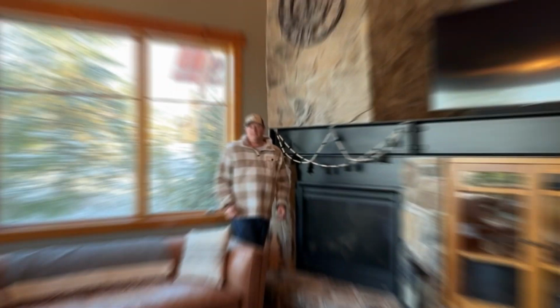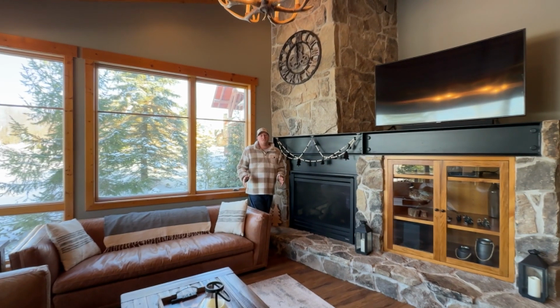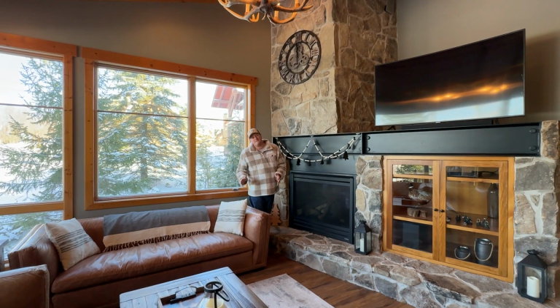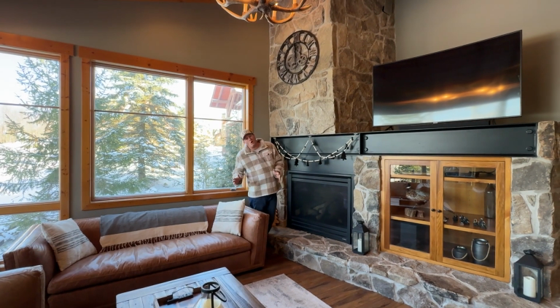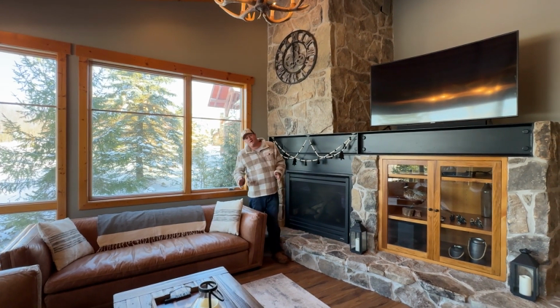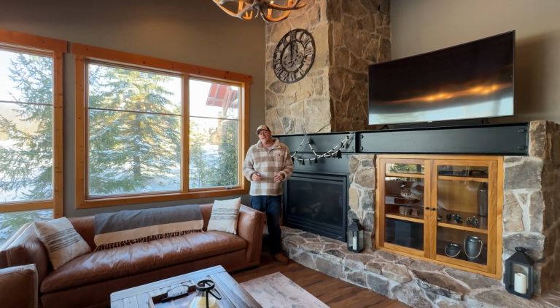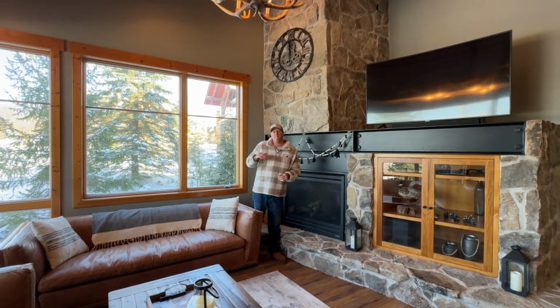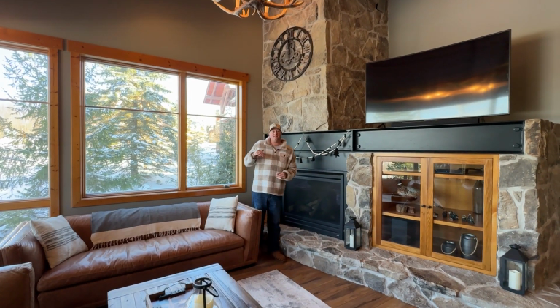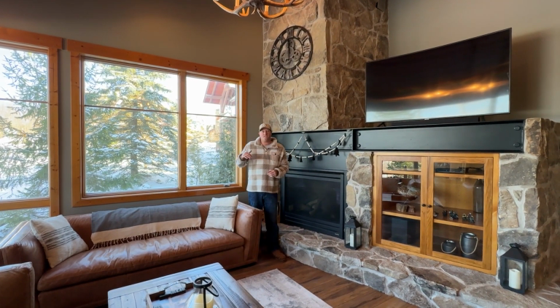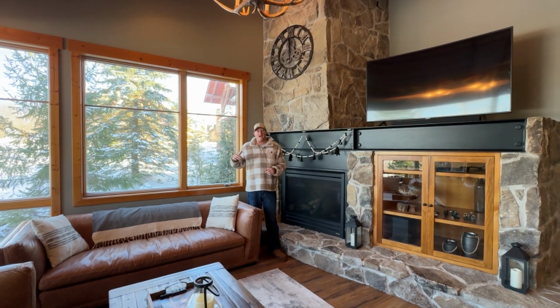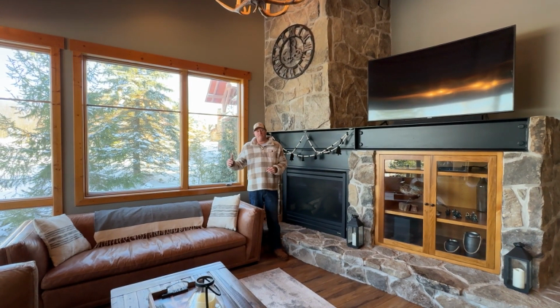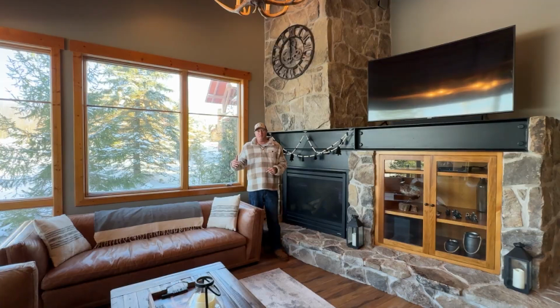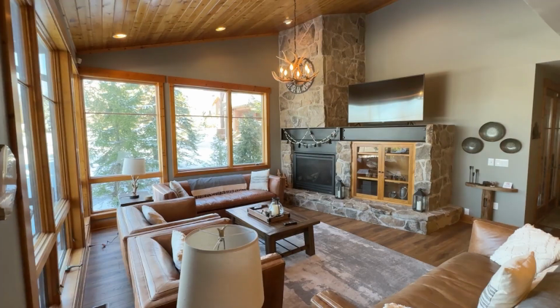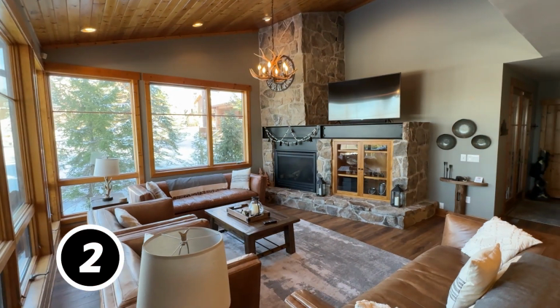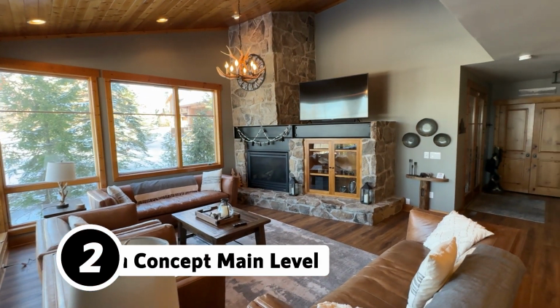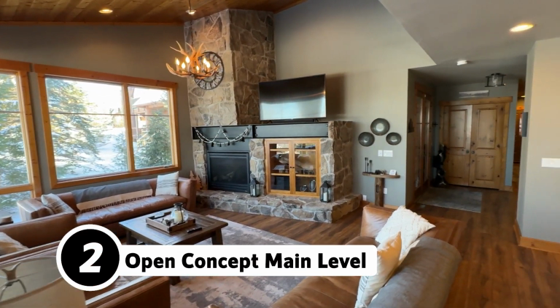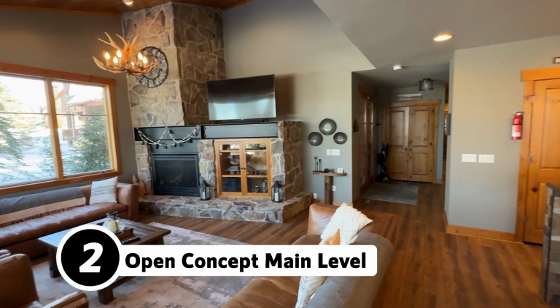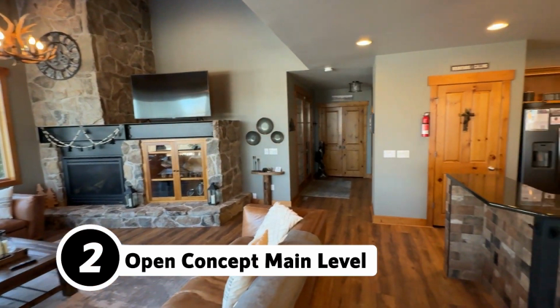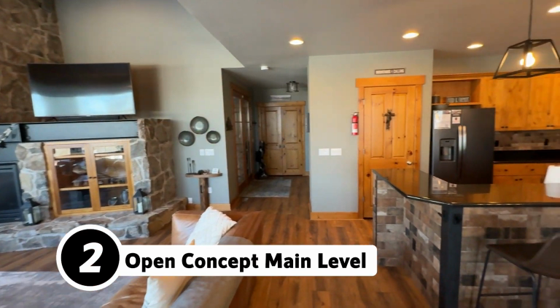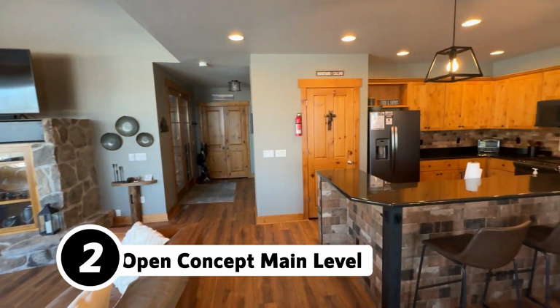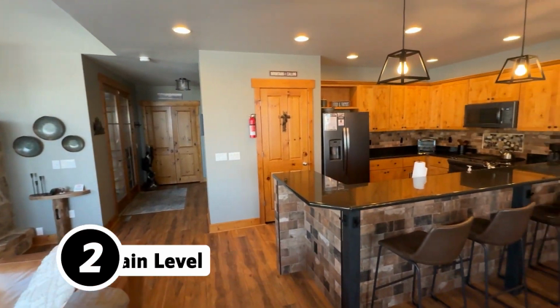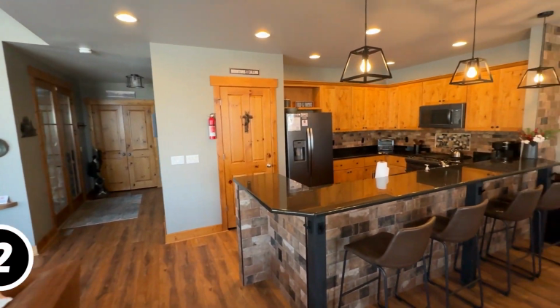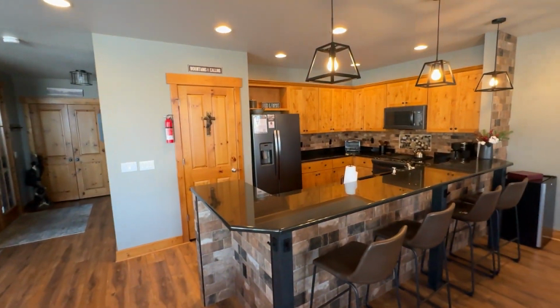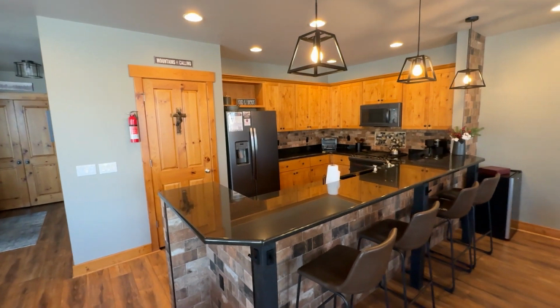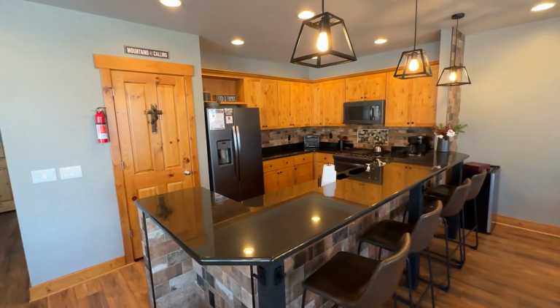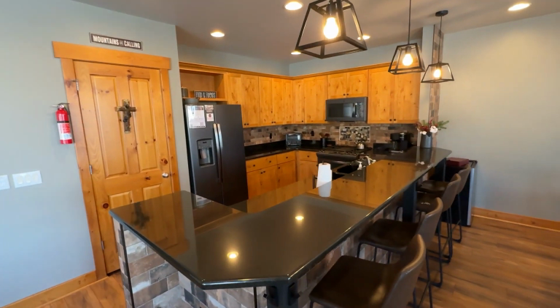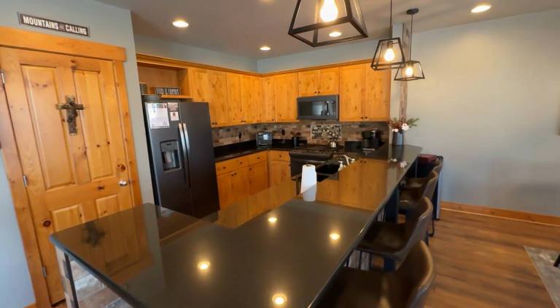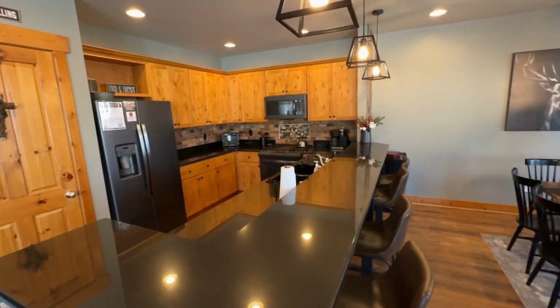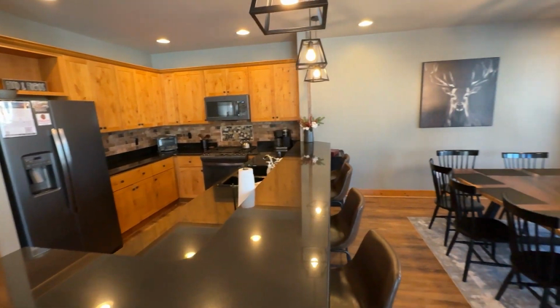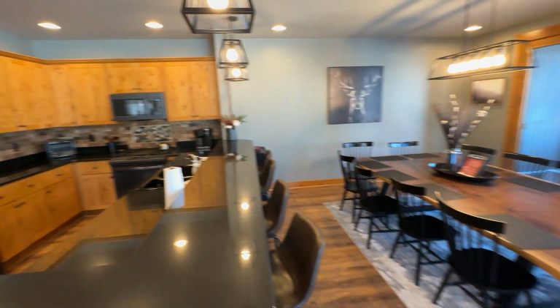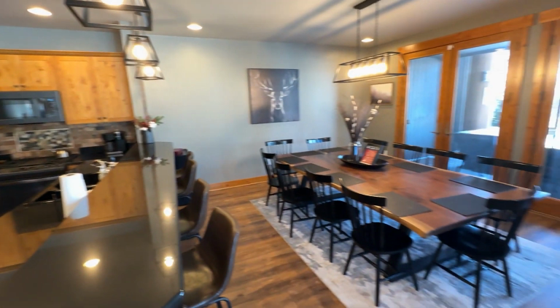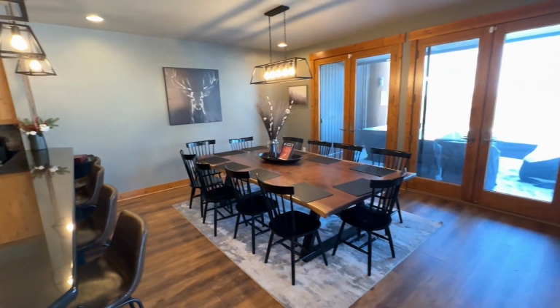Number two is the open concept main kitchen, dining, and family room. This space is absolutely awesome for entertaining. It features incredible mountain views, and you're just a stone's throw away from the ski slopes.